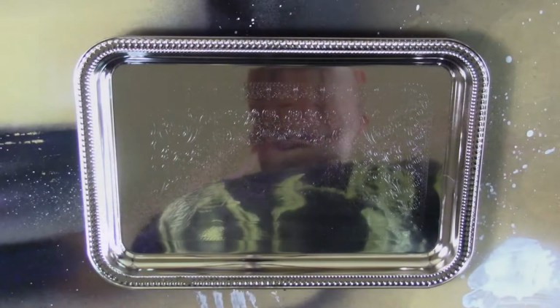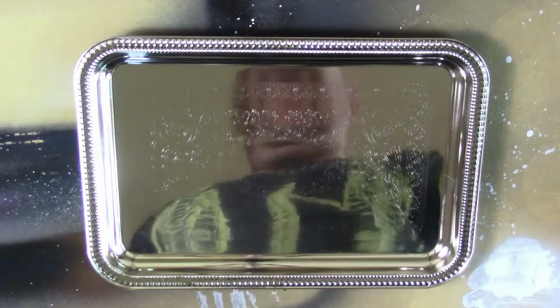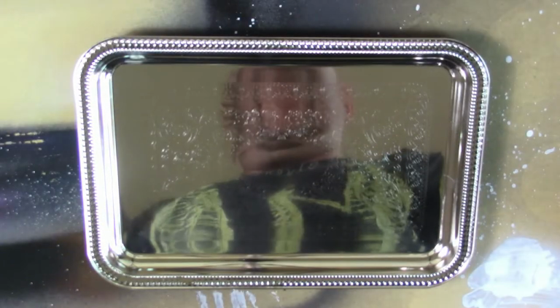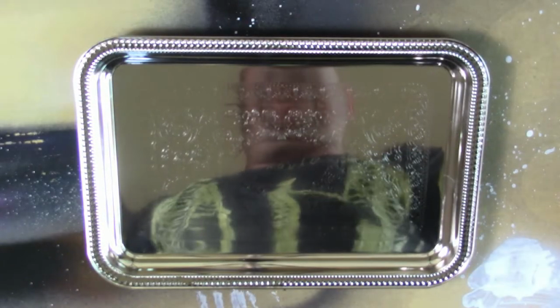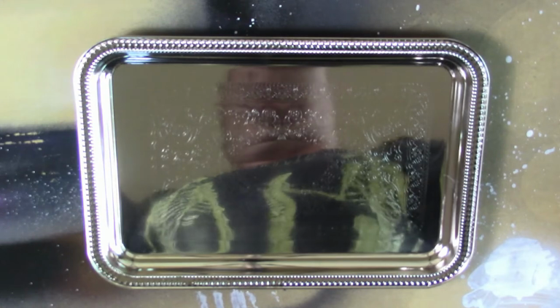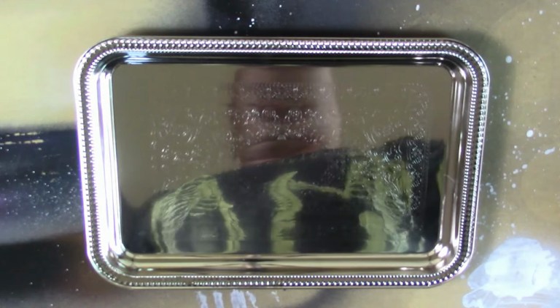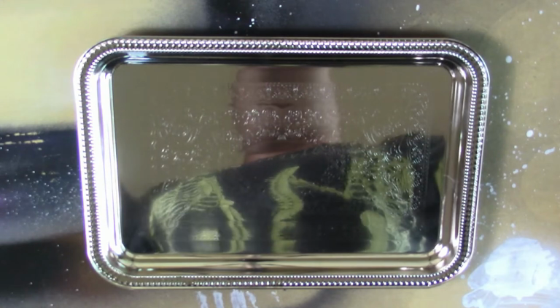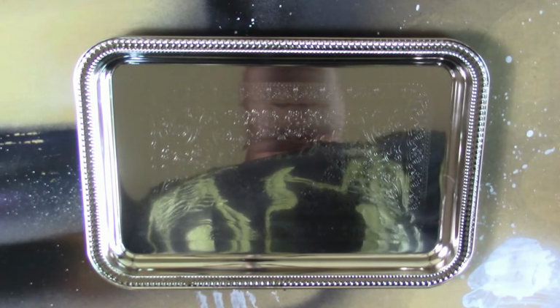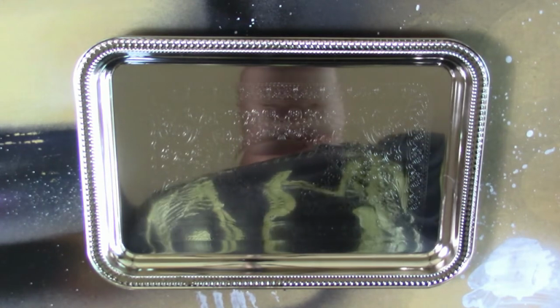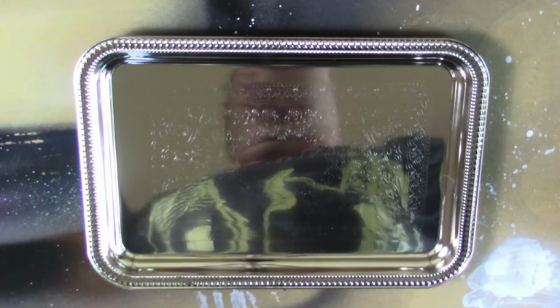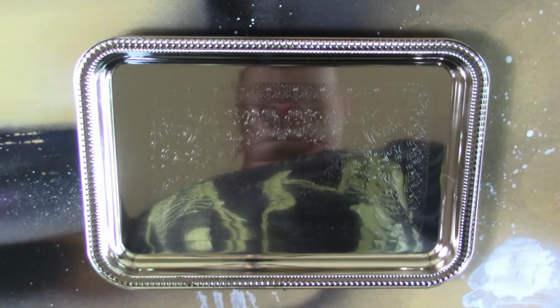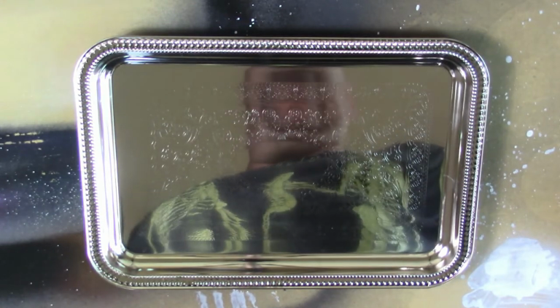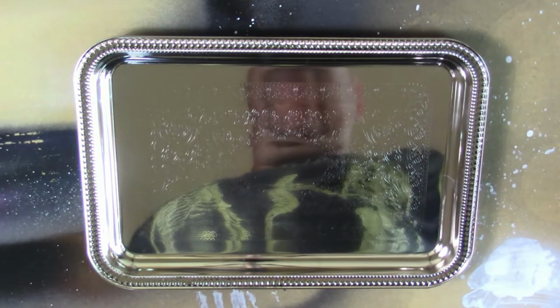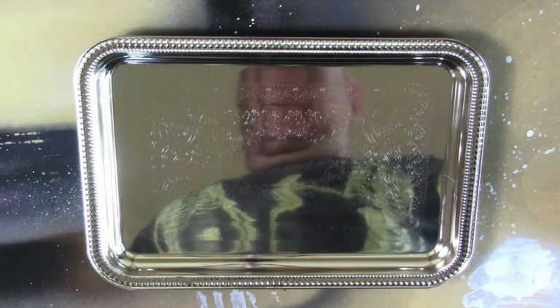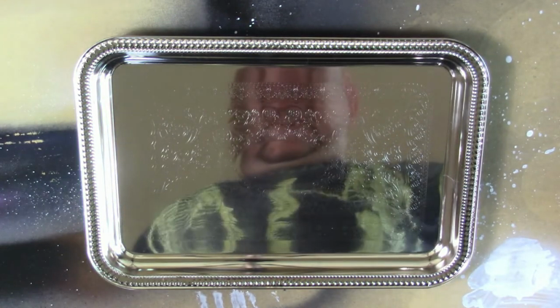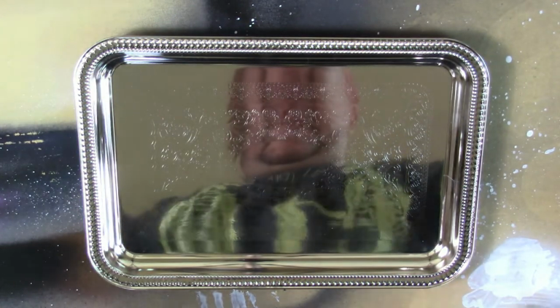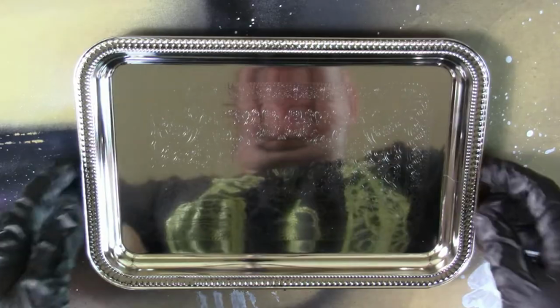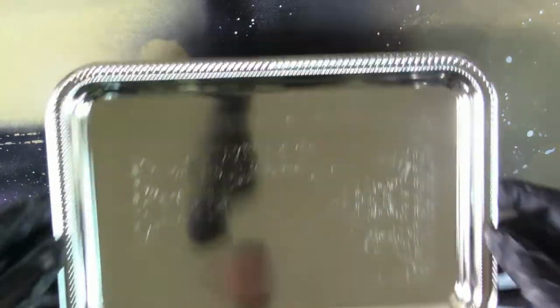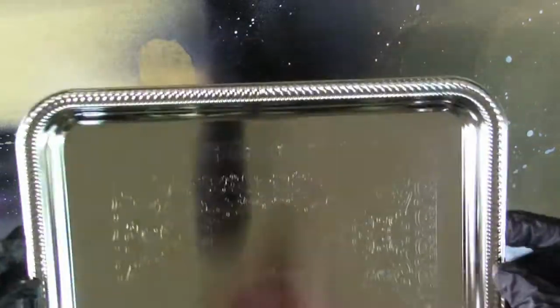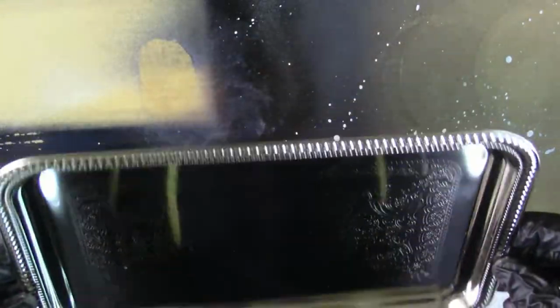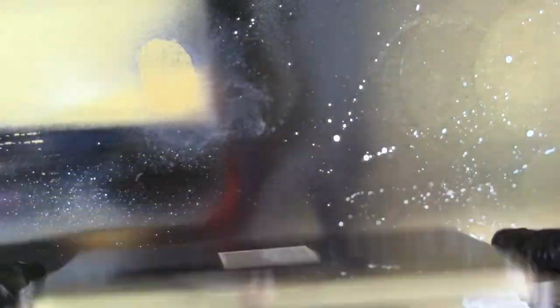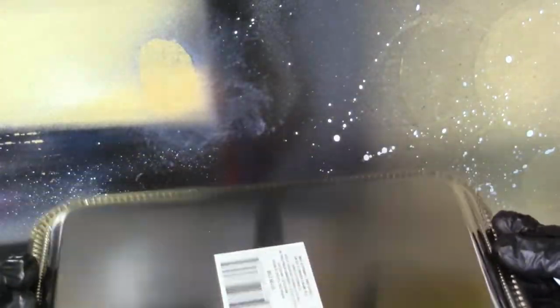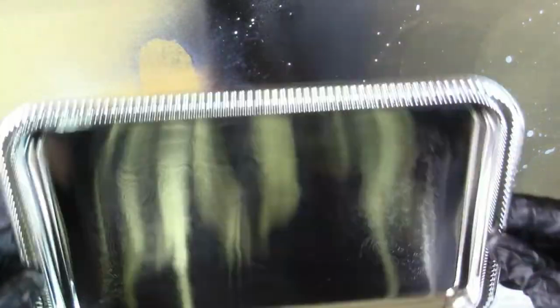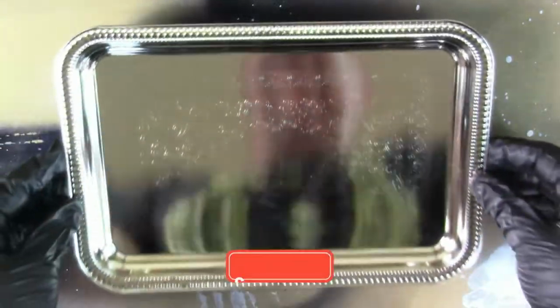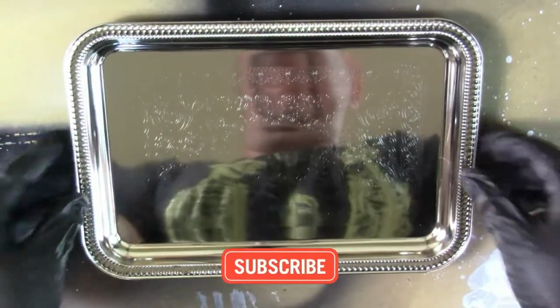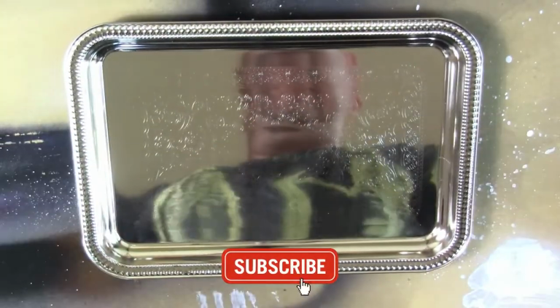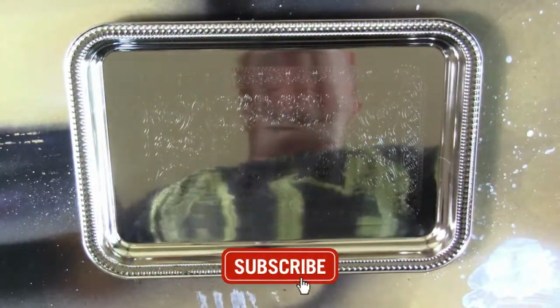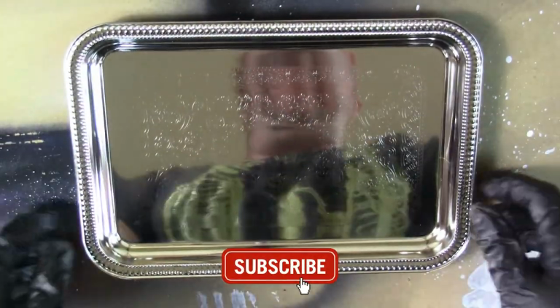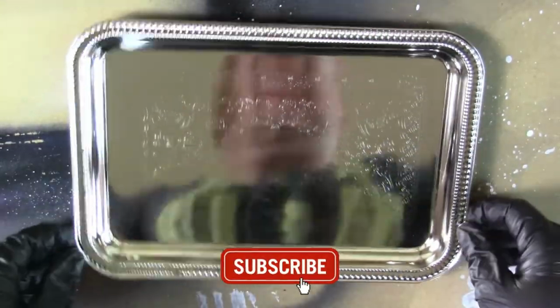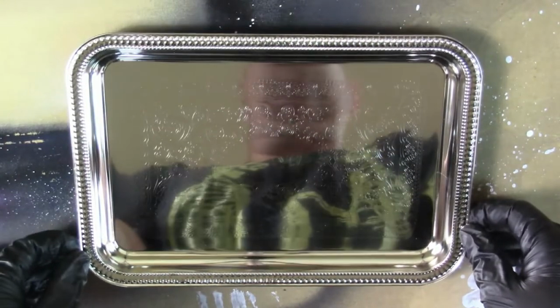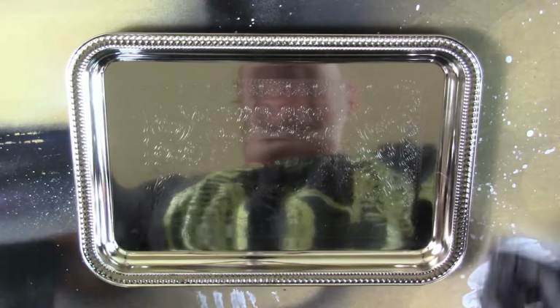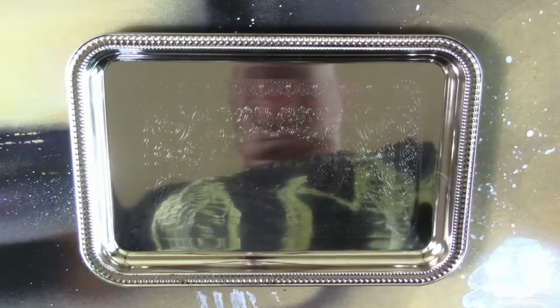Hello everyone and welcome to Riveting Creations. My name is Rivet and welcome to the channel. Today we're going to be taking this serving tray that we got from the dollar store and turning it into a galaxy-inspired rolling tray.